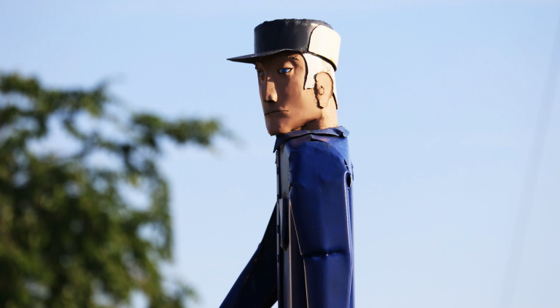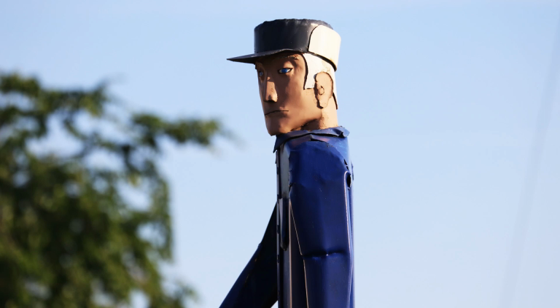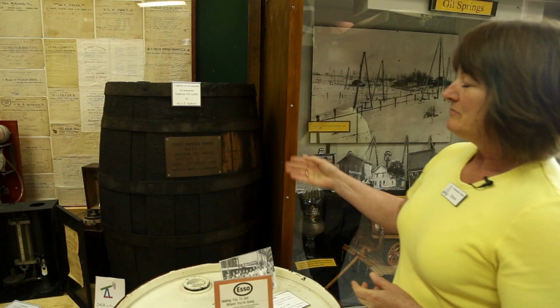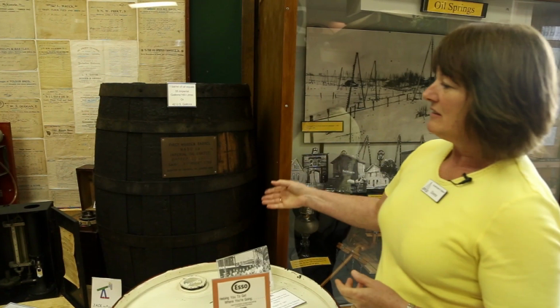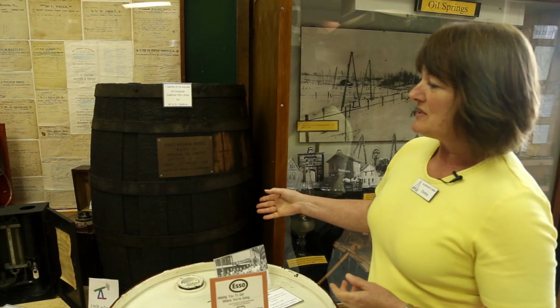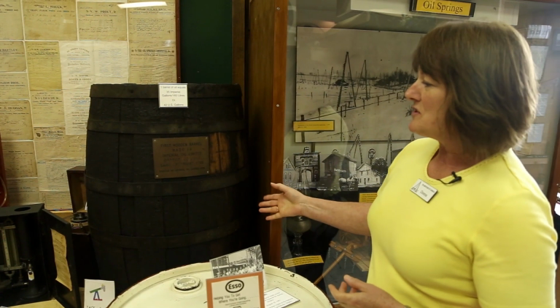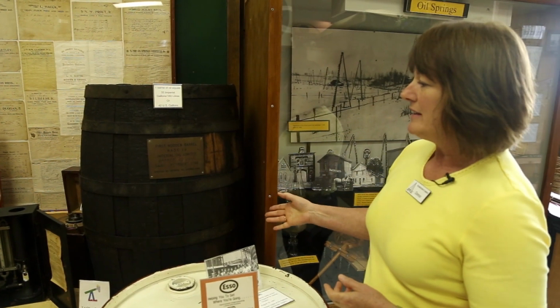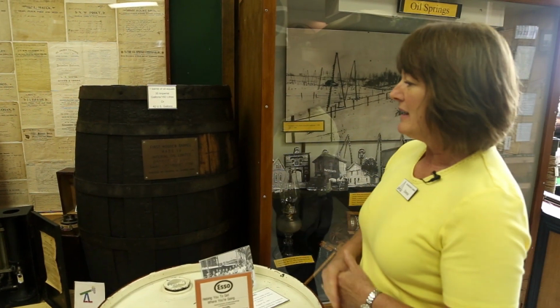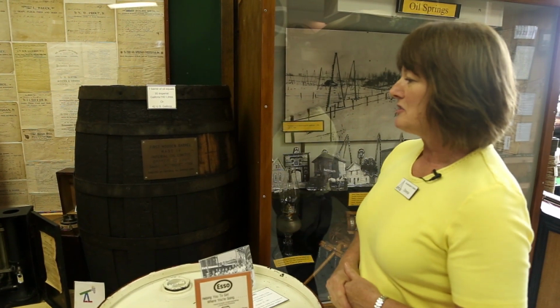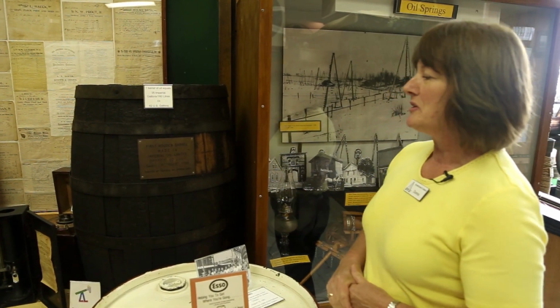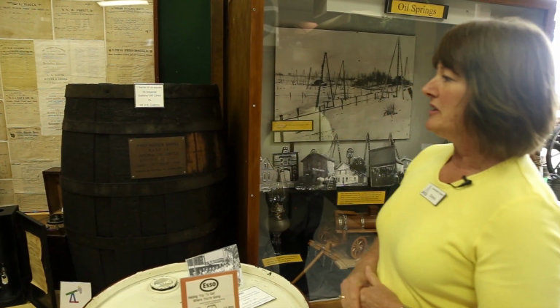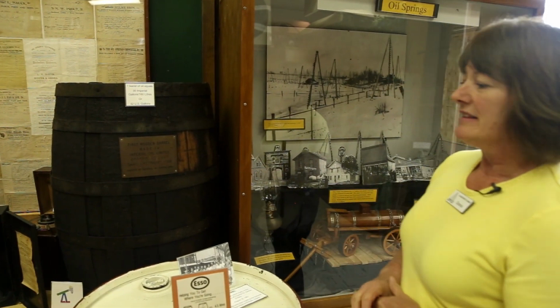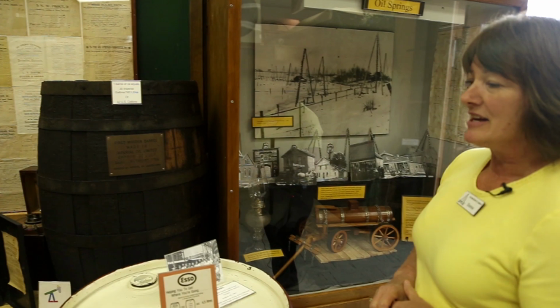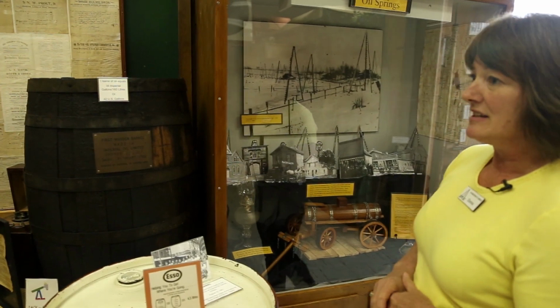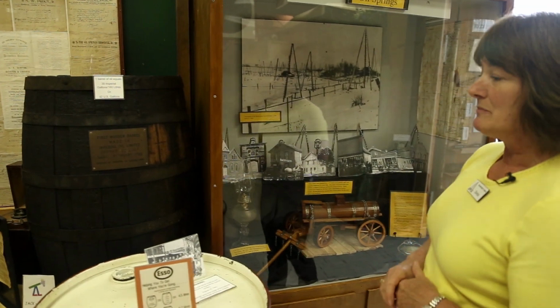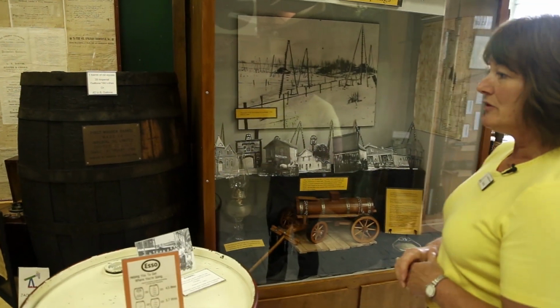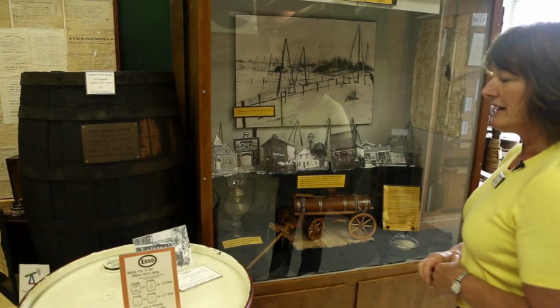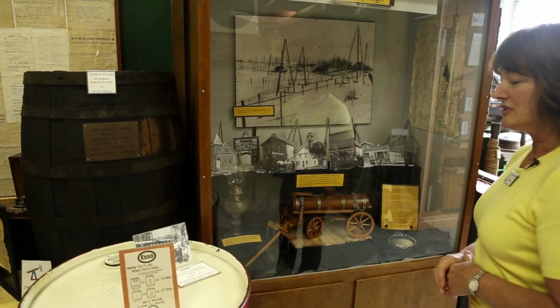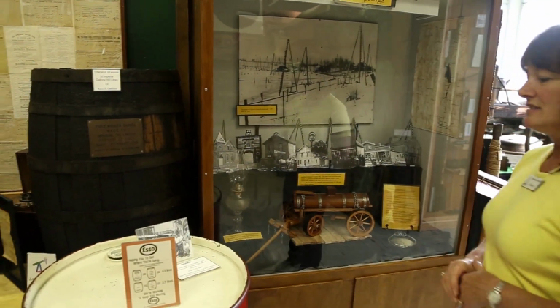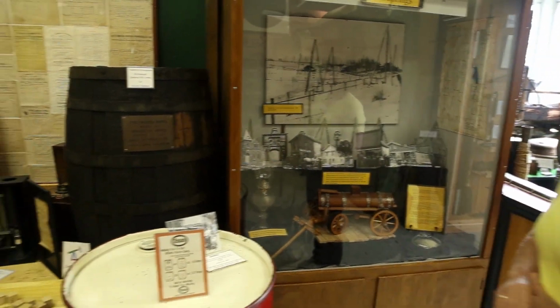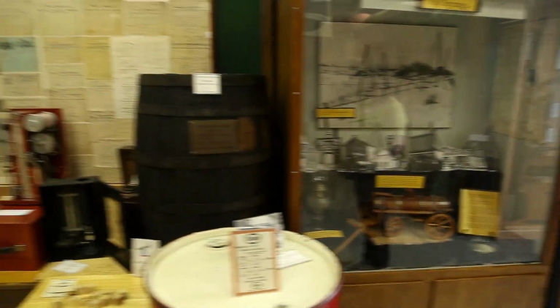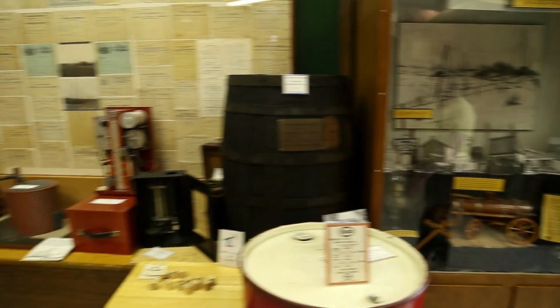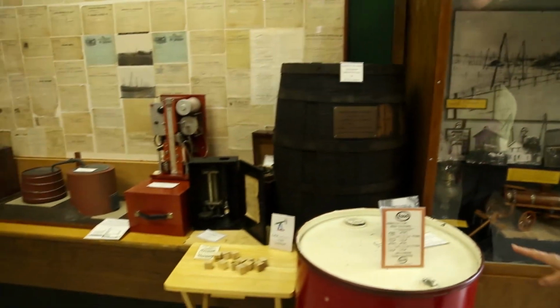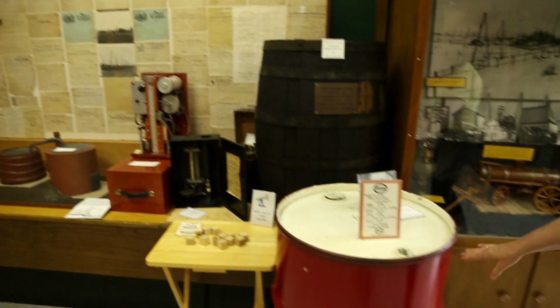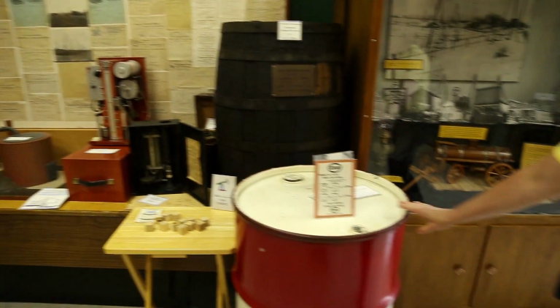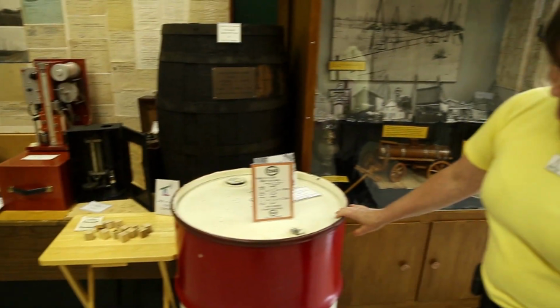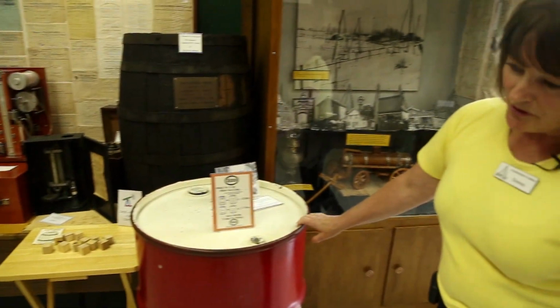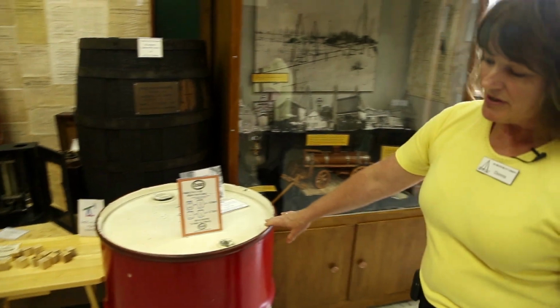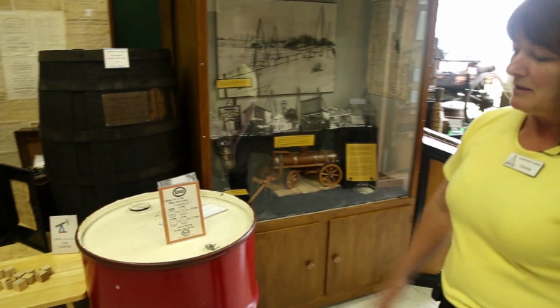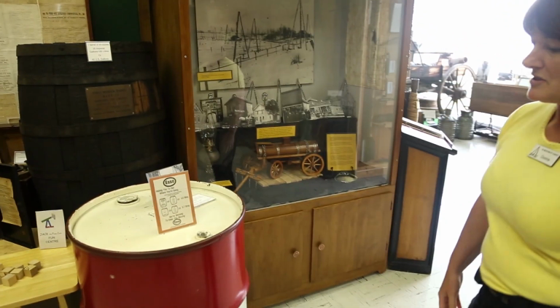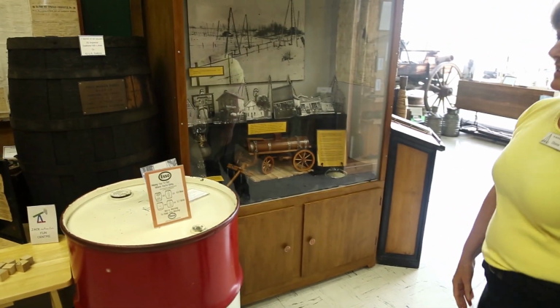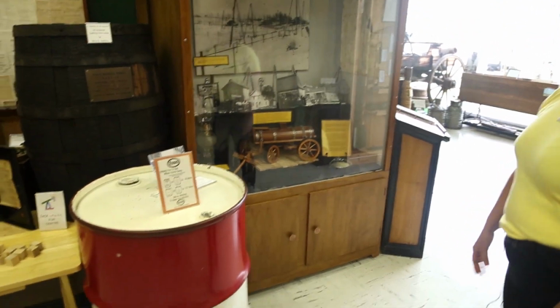This barrel was the first one made for Imperial Oil, and that's how they shipped the oil at first. And this is the last one that they produced — it looks more like a drum.